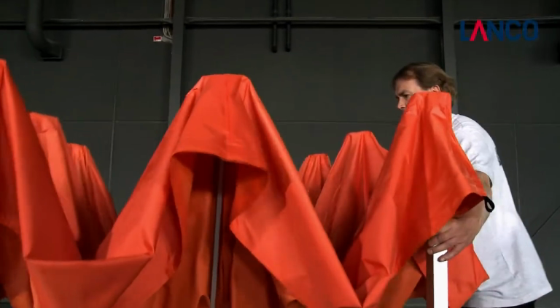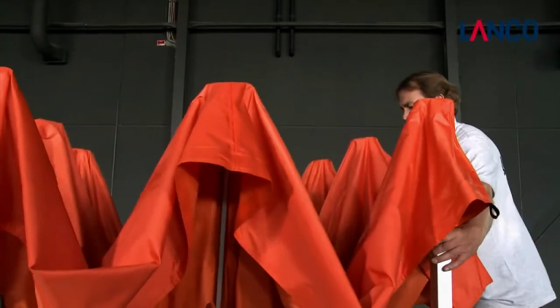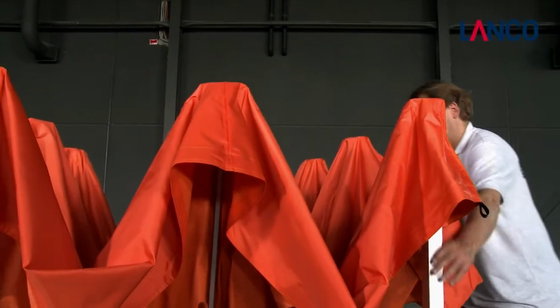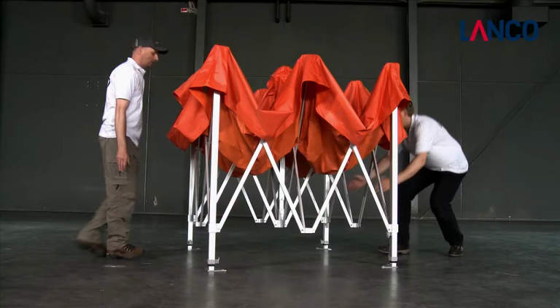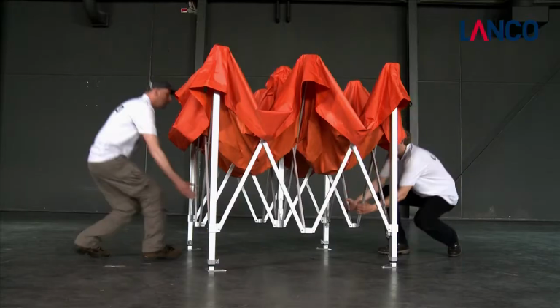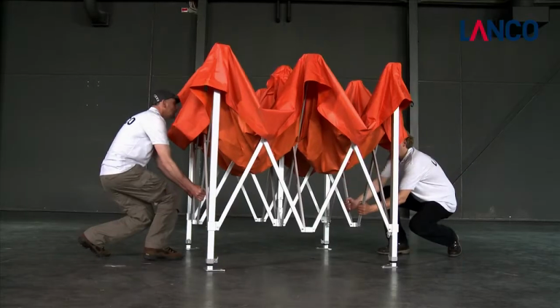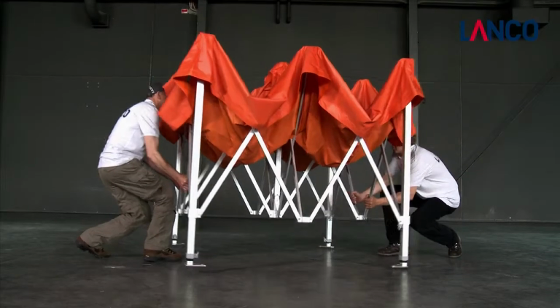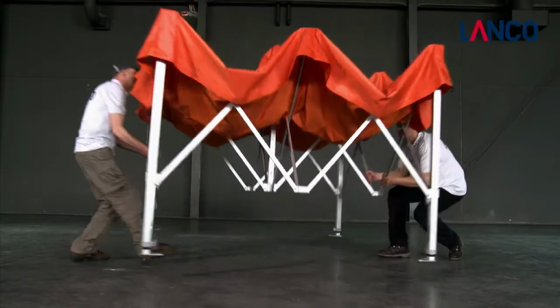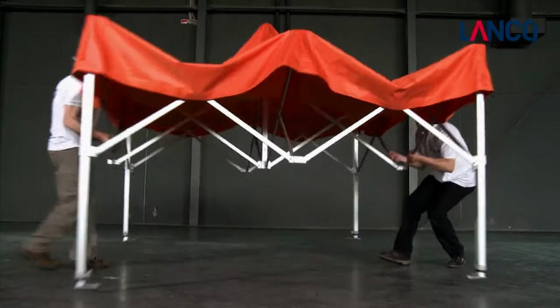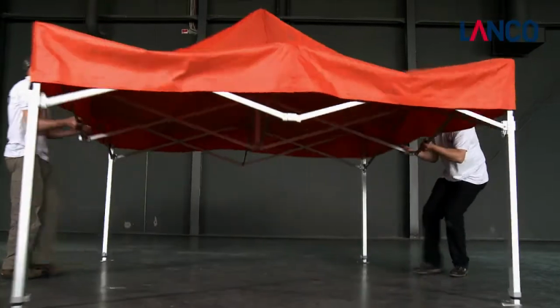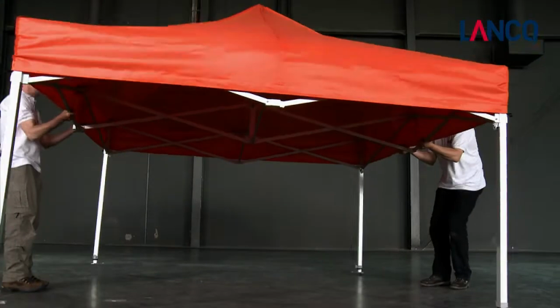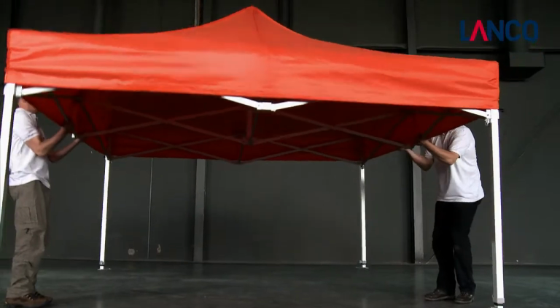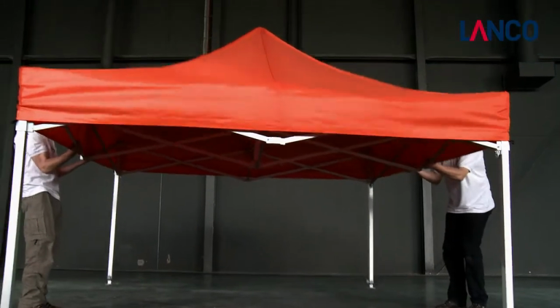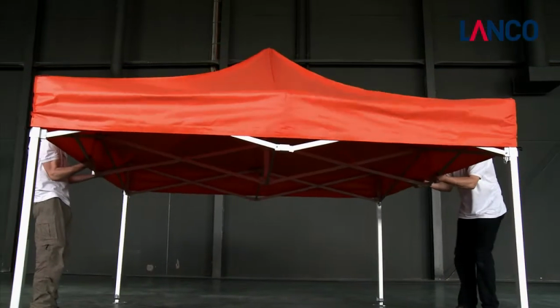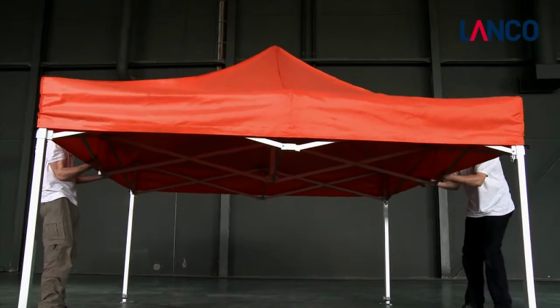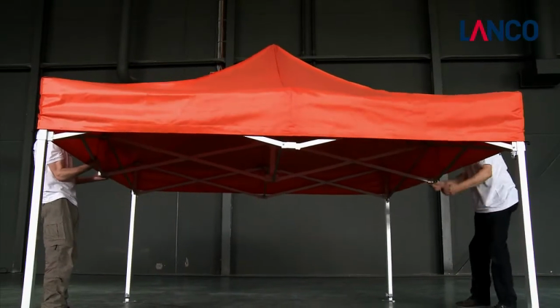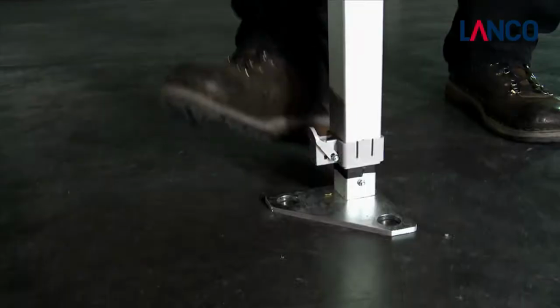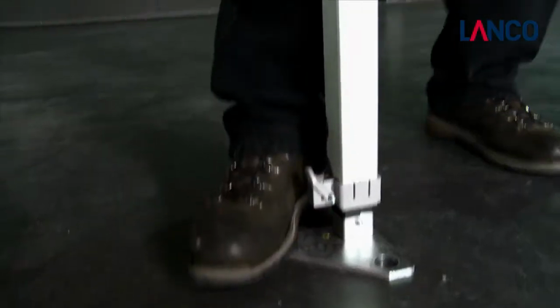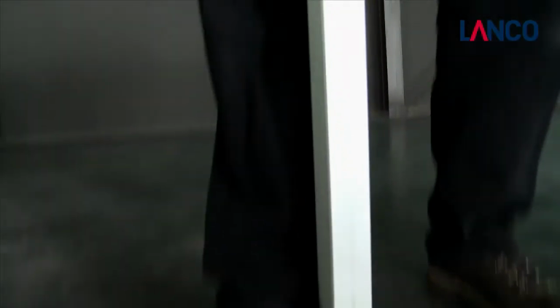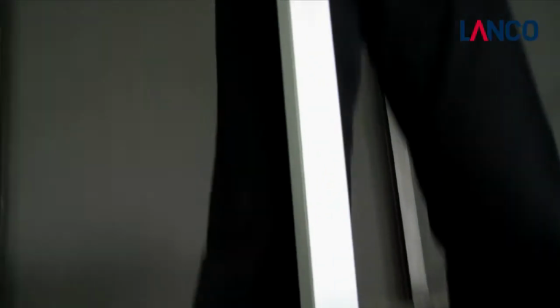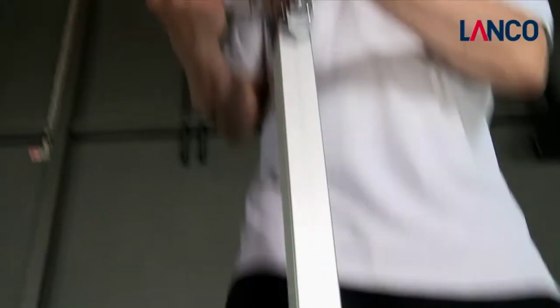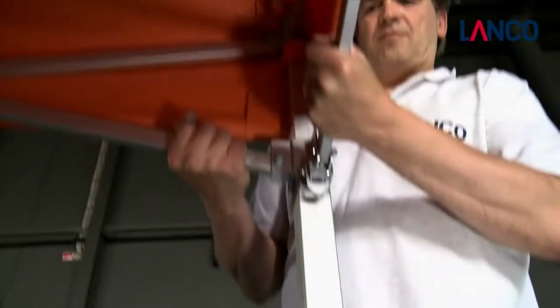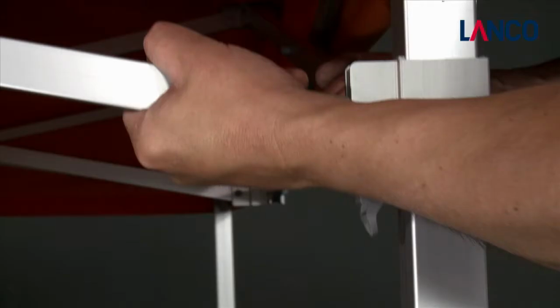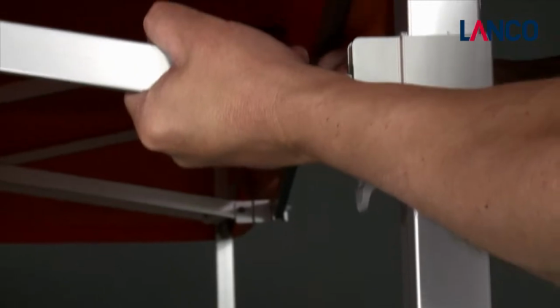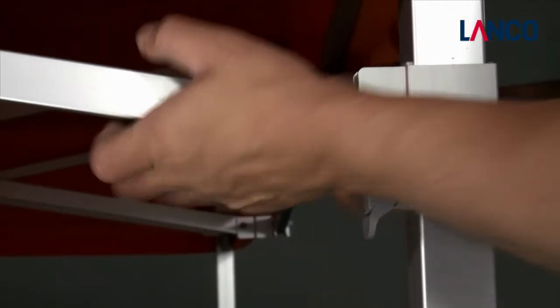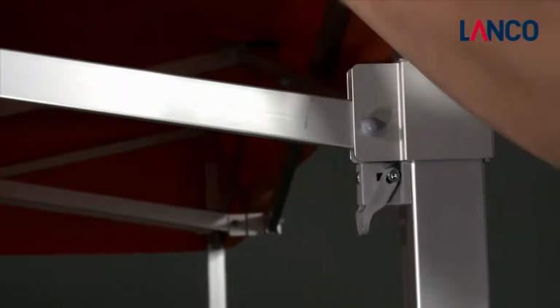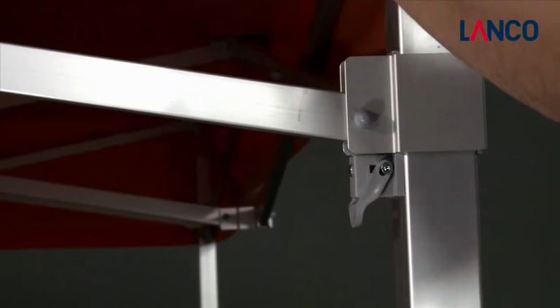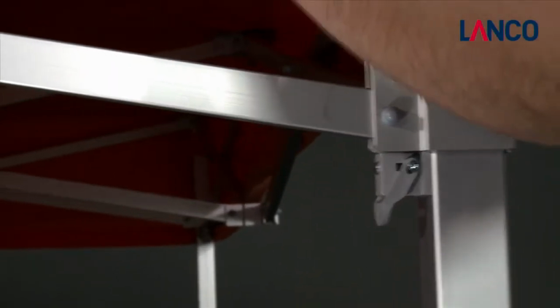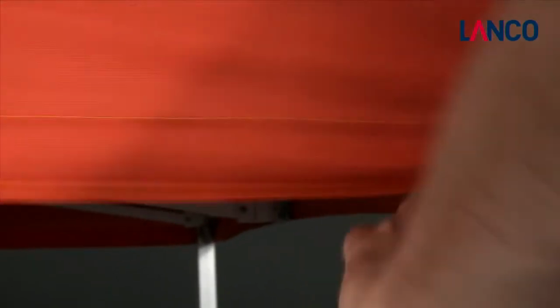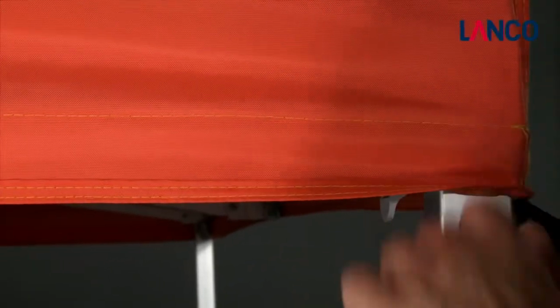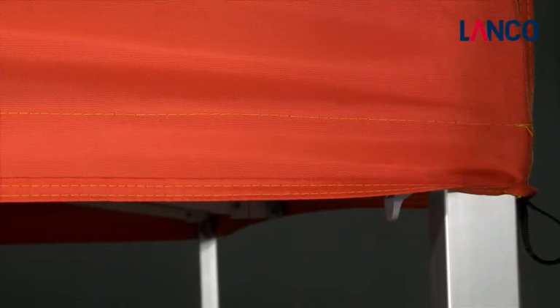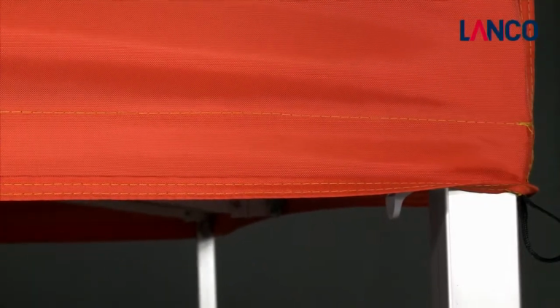Pull the tent apart as far as possible by pushing up the lattice. Push the corner sections up so that the catches lock into place. Then pull down the roof fabric over the corner sections.